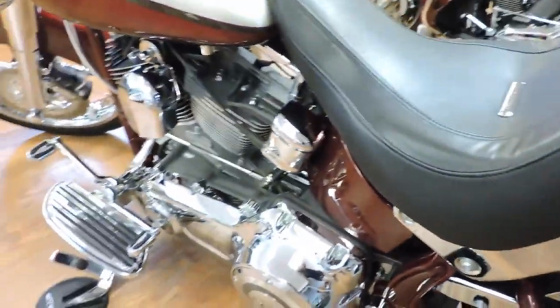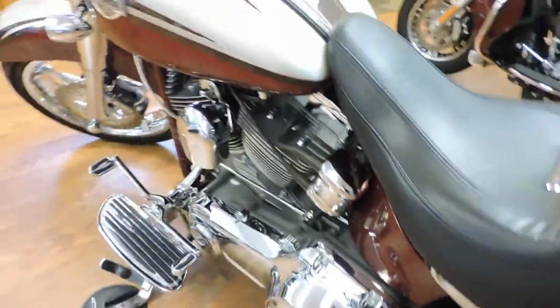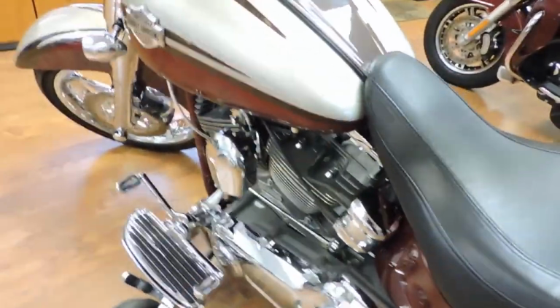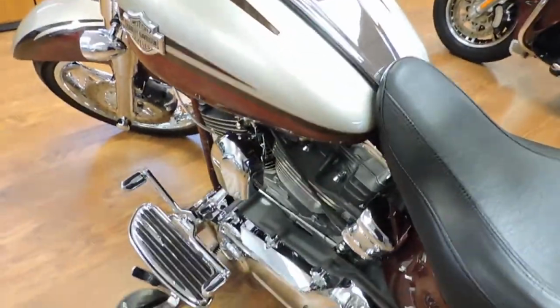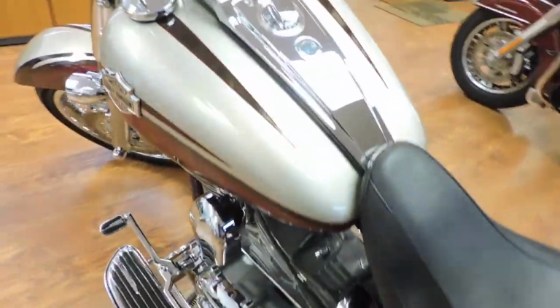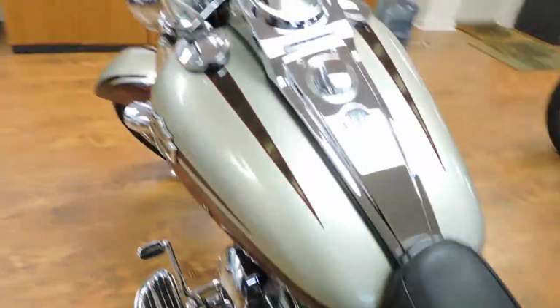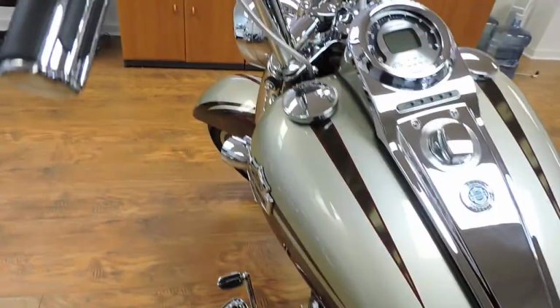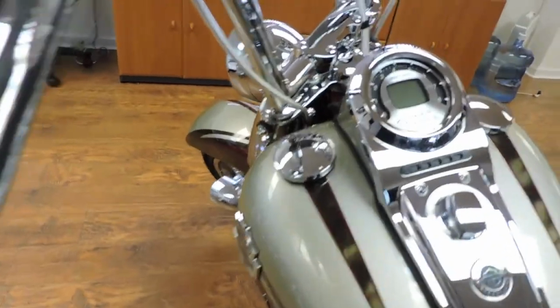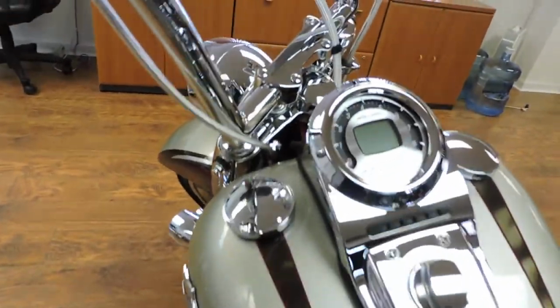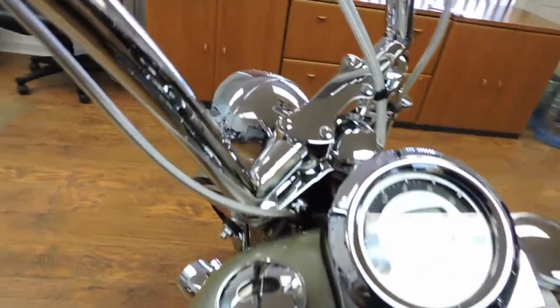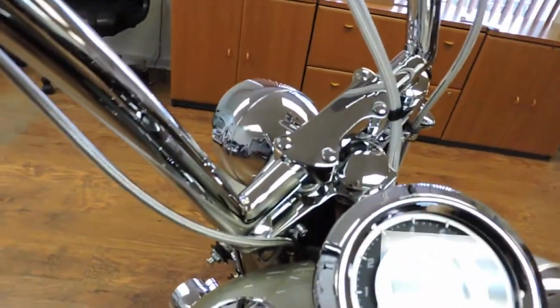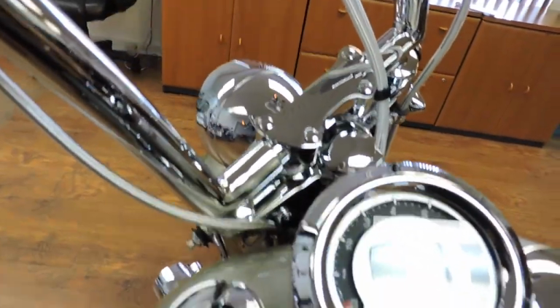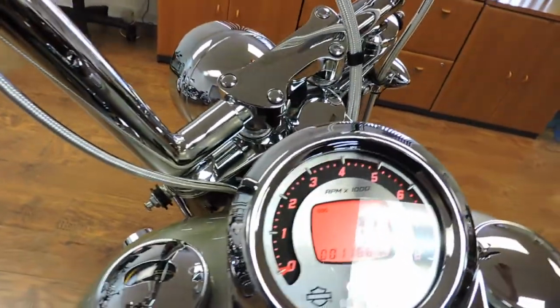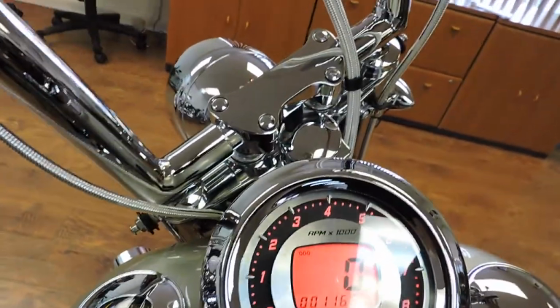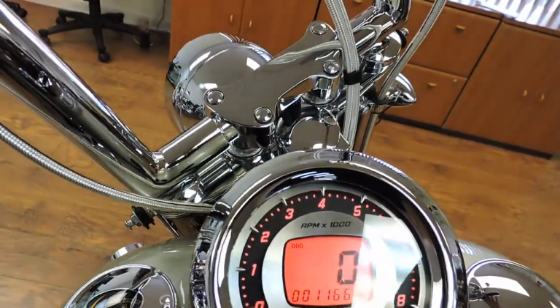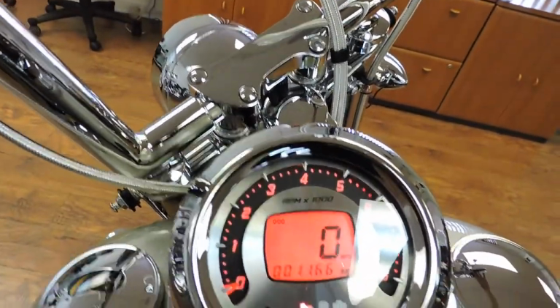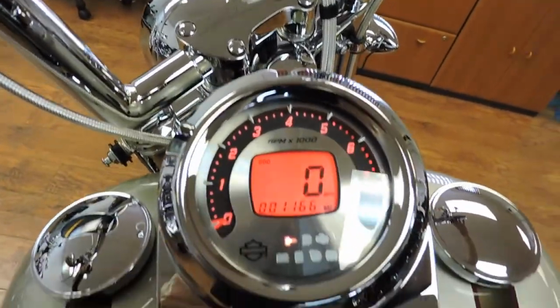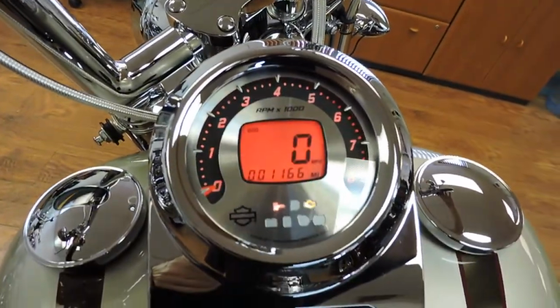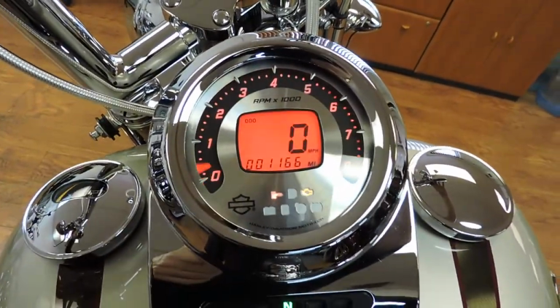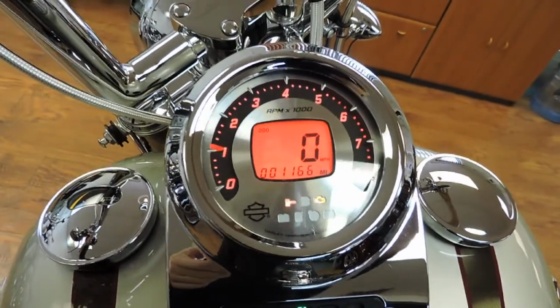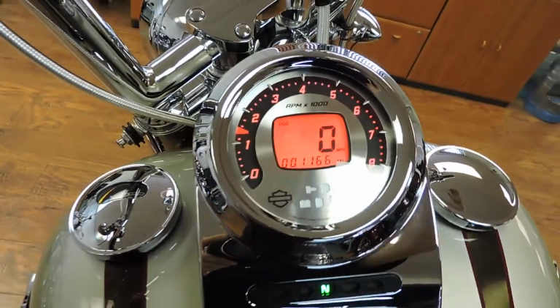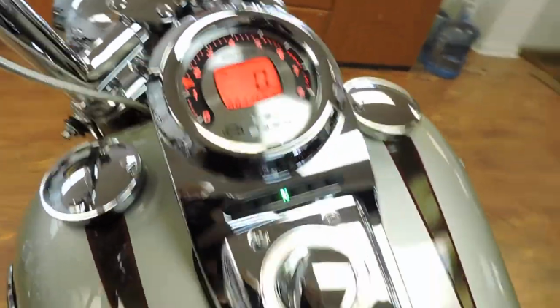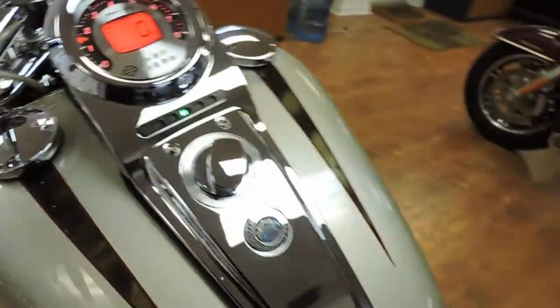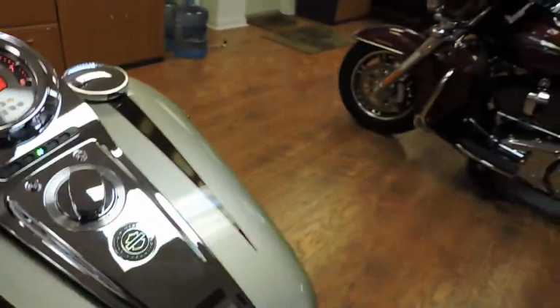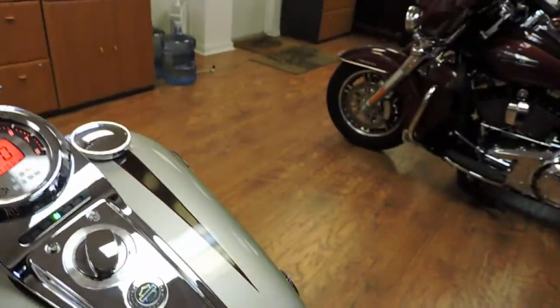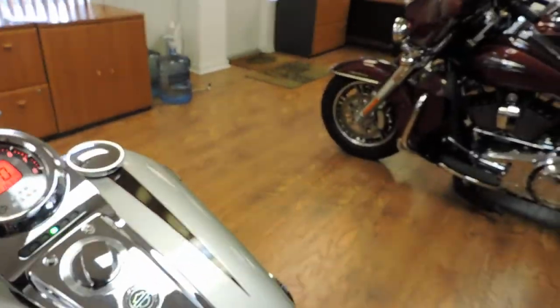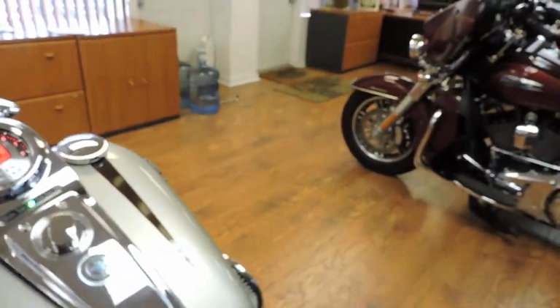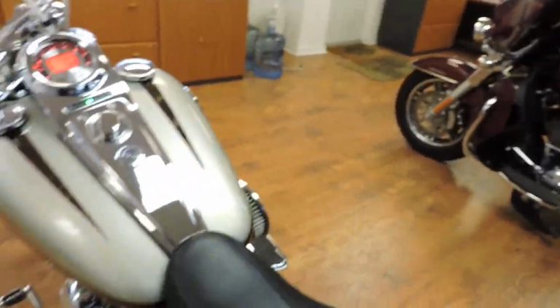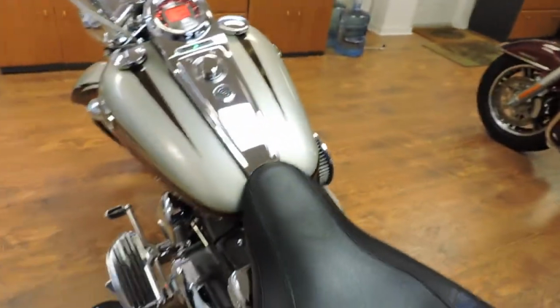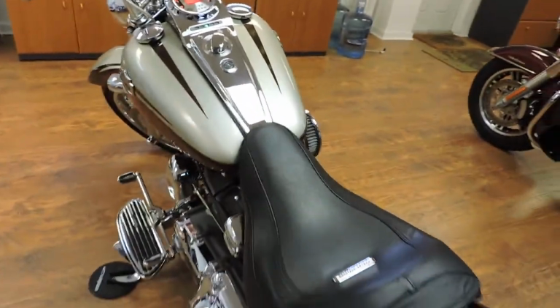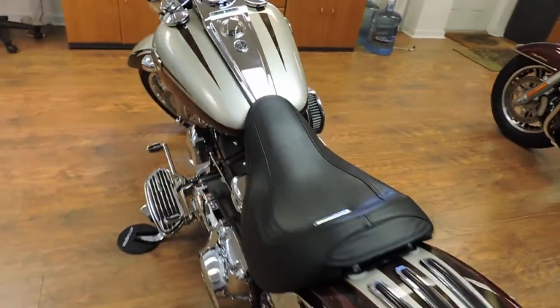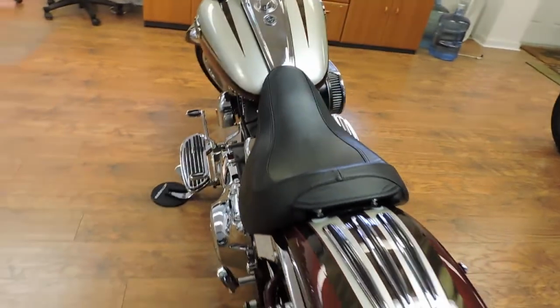Reflections everywhere. All the chrome you could ask for. Oh yeah! That's the sound you want to hear.